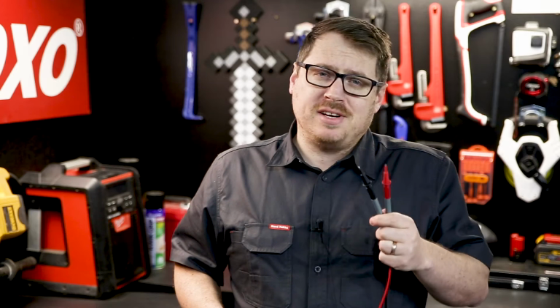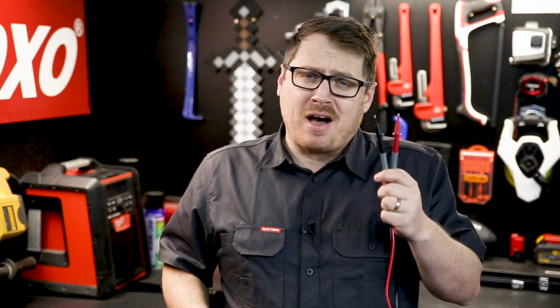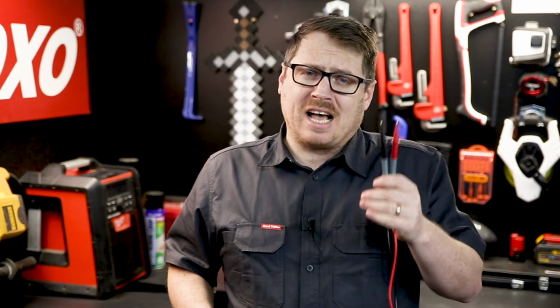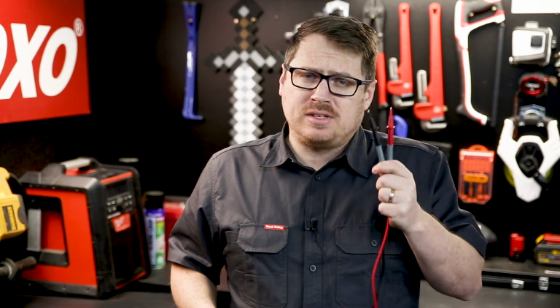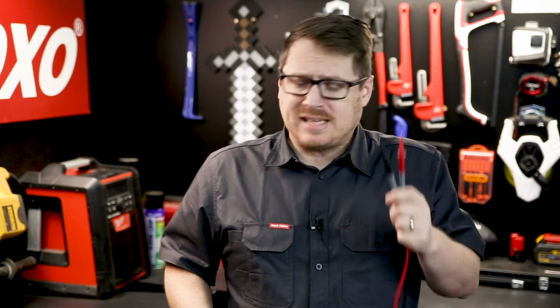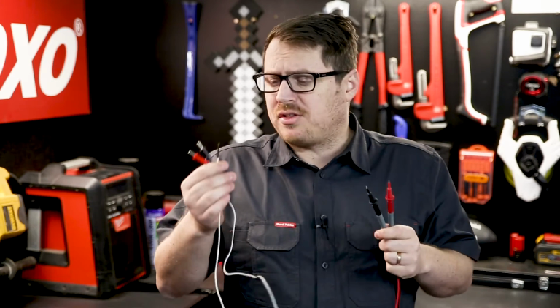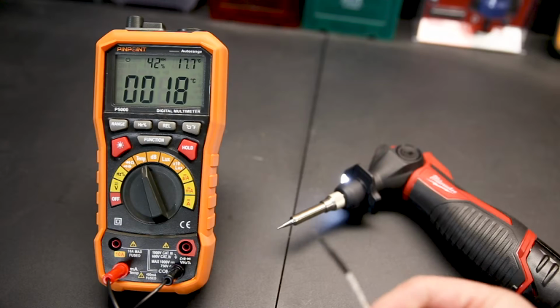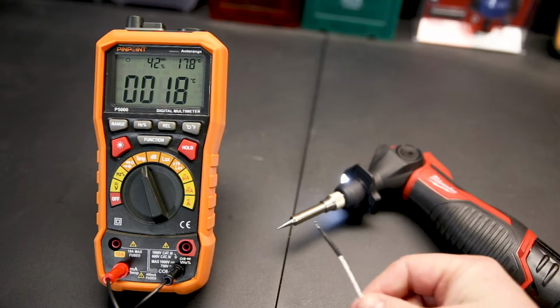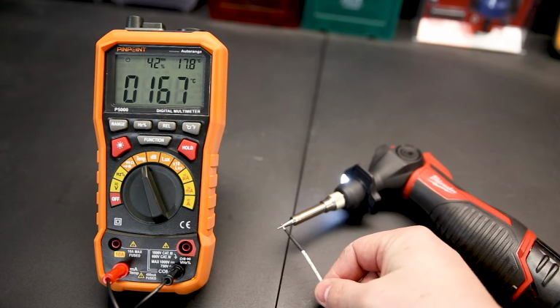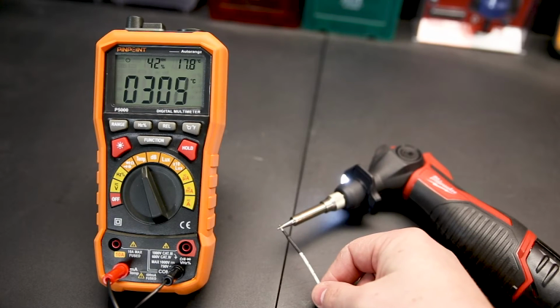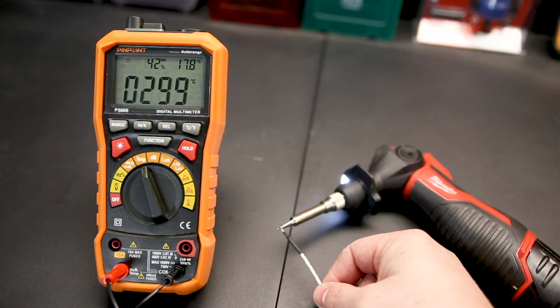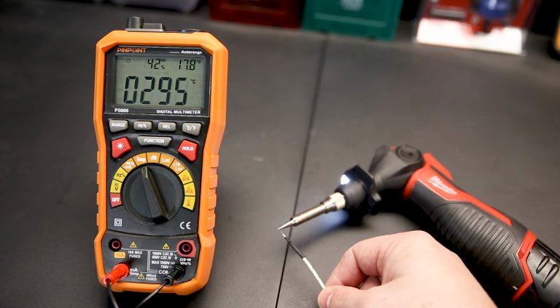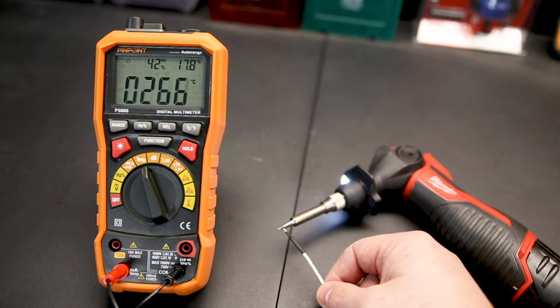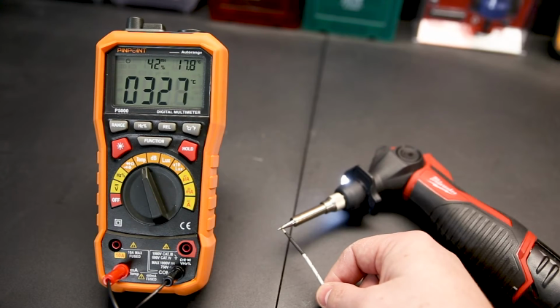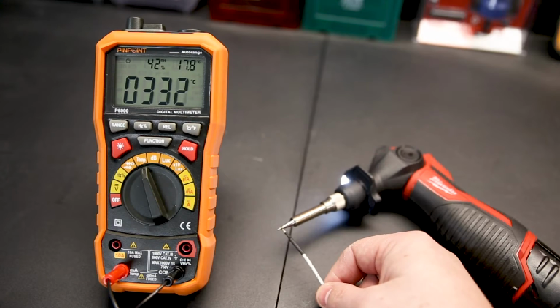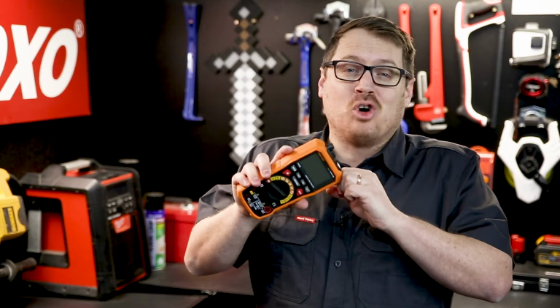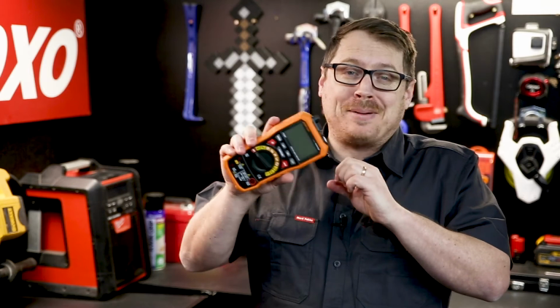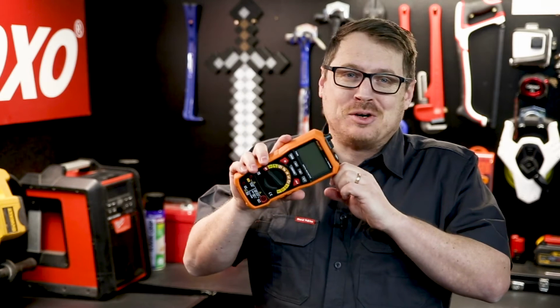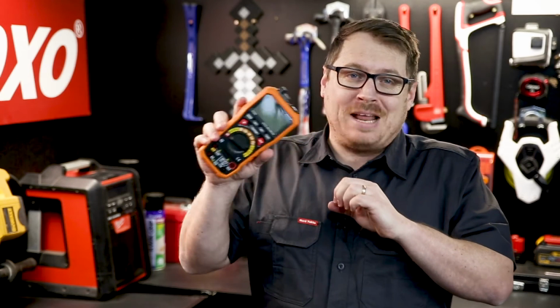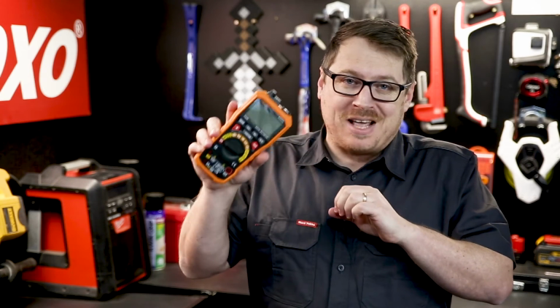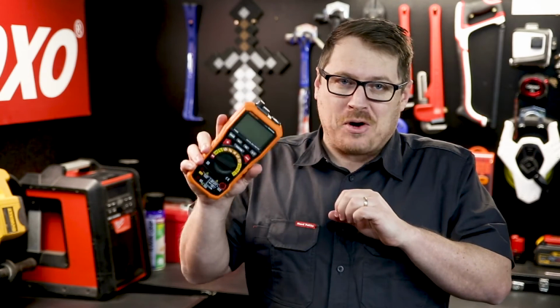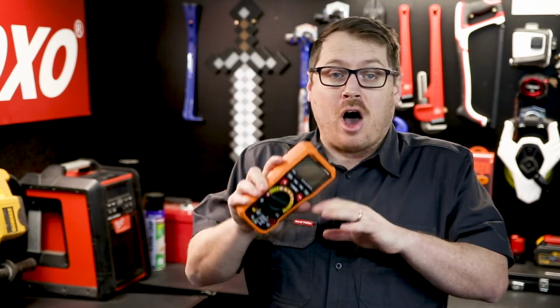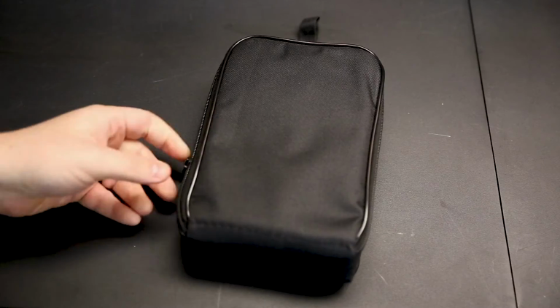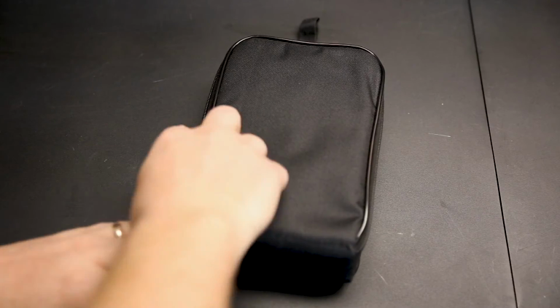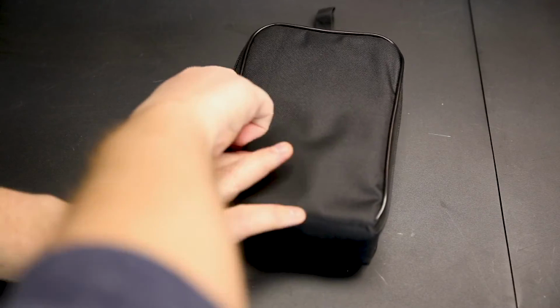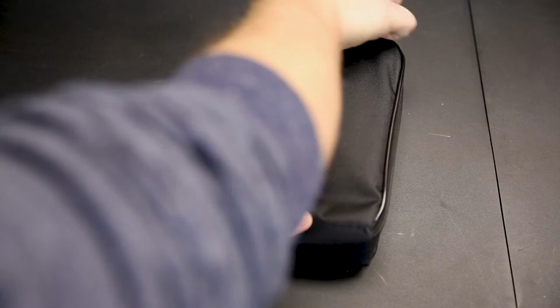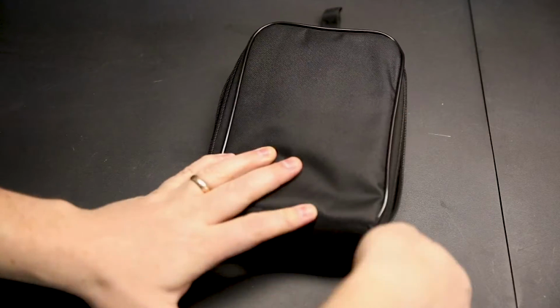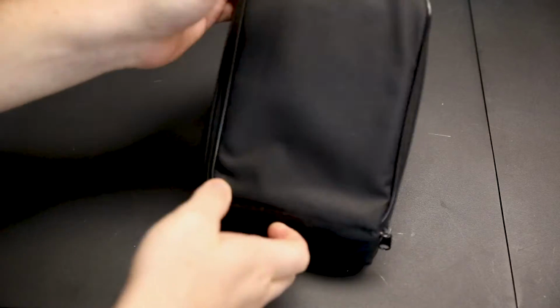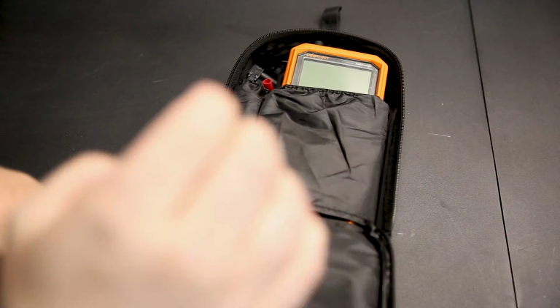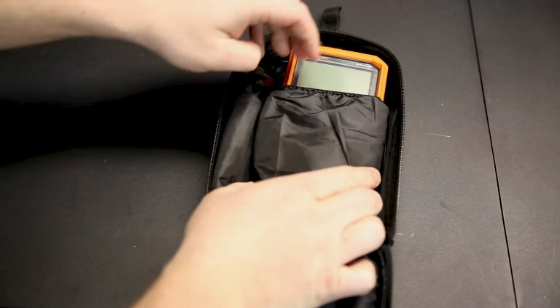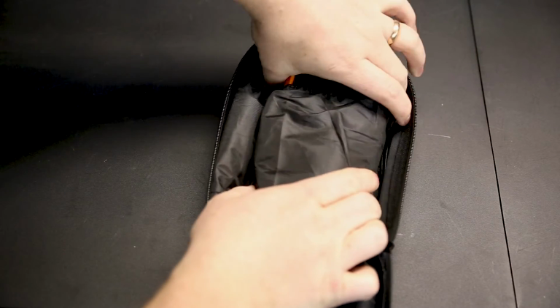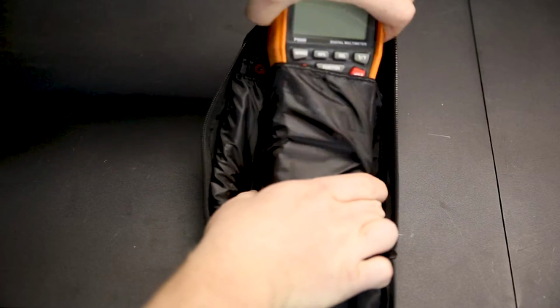In terms of accessories, the P5000 comes with two test leads as well as a thermocouple, measuring the temperature of items more accurately. The heavy-duty rubber casing will absorb and protect the tool from any bumps and knocks. The whole lot comes in a soft case as well, so you can keep your accessories together and protect it from inside your toolbox.